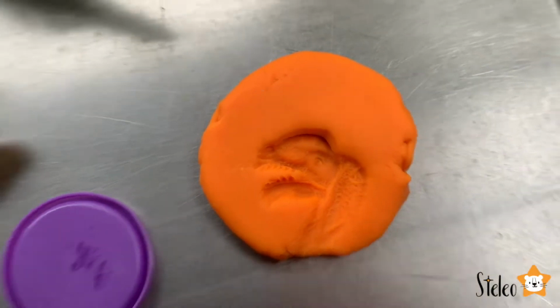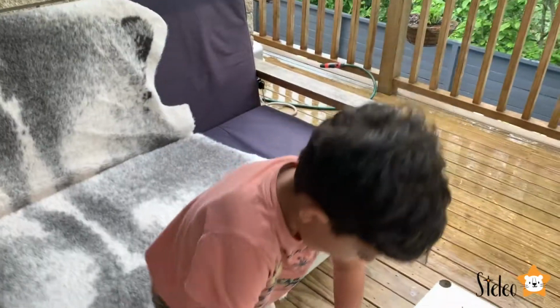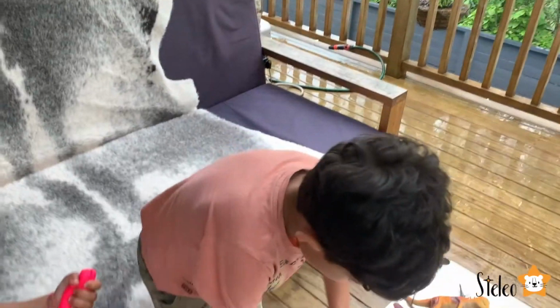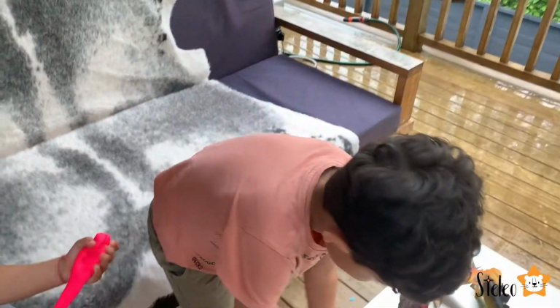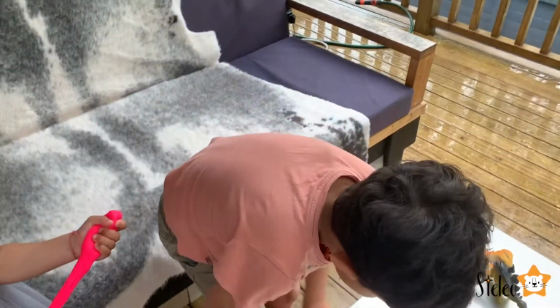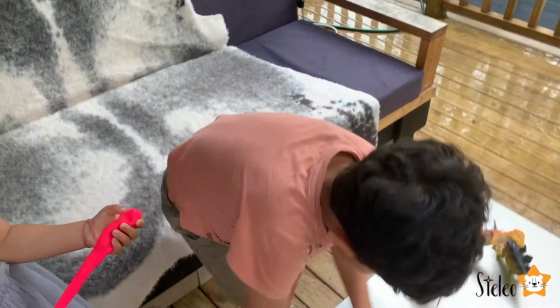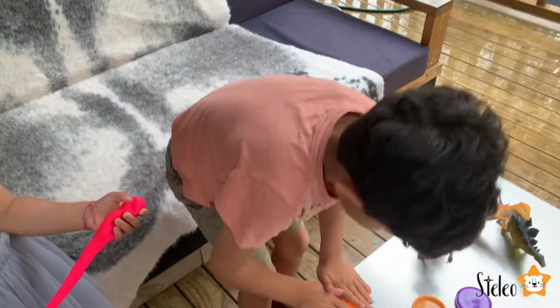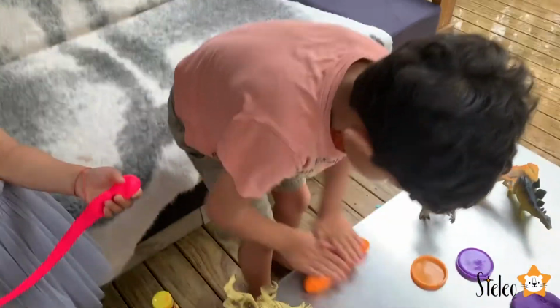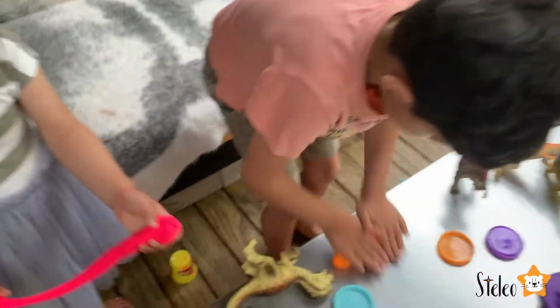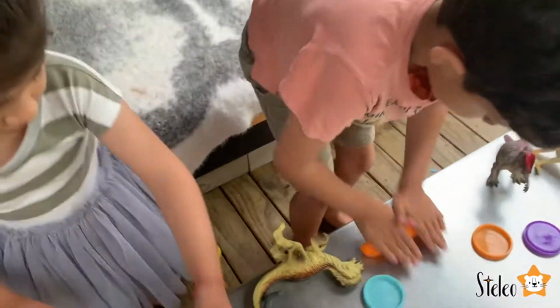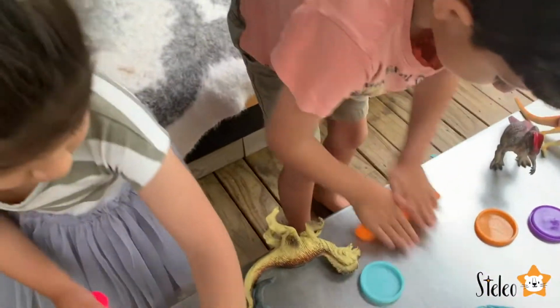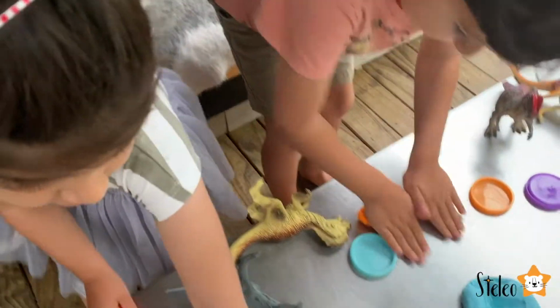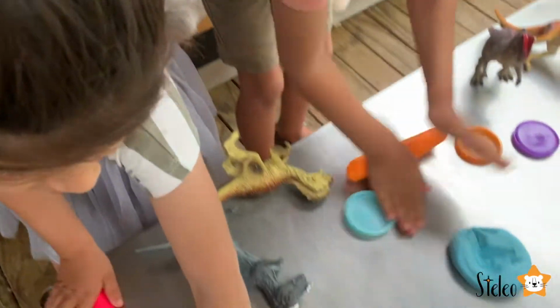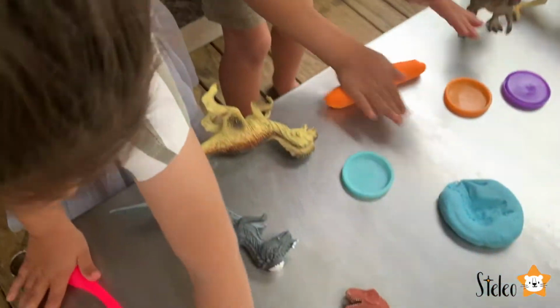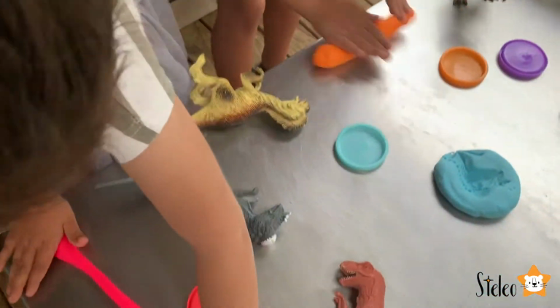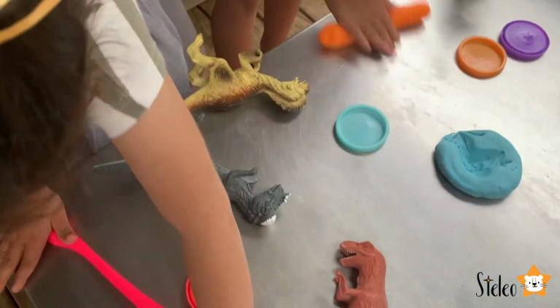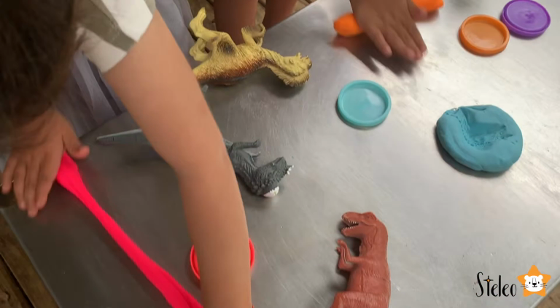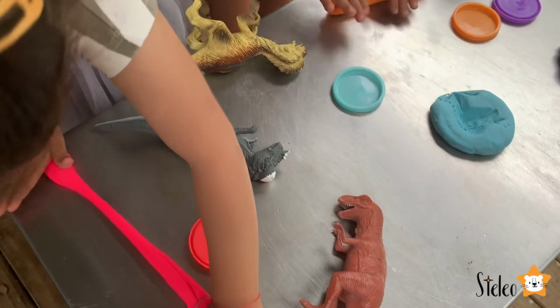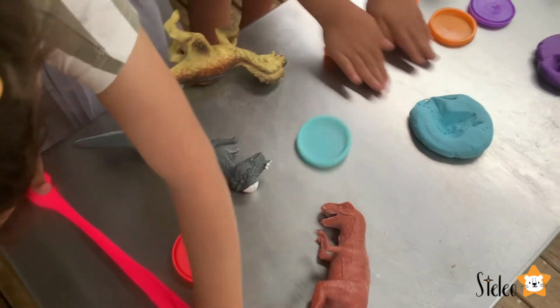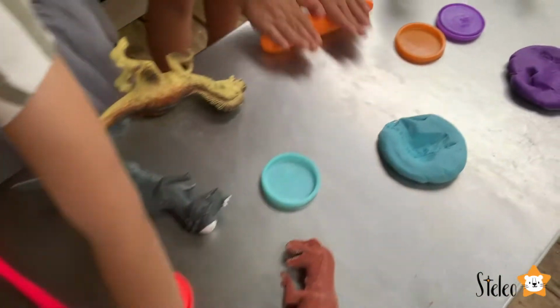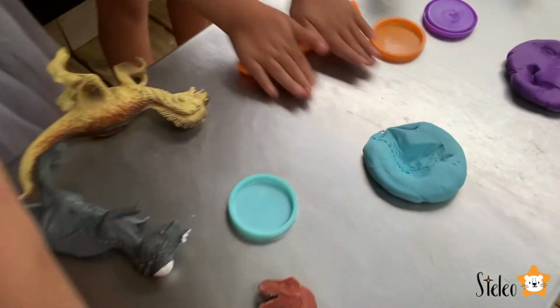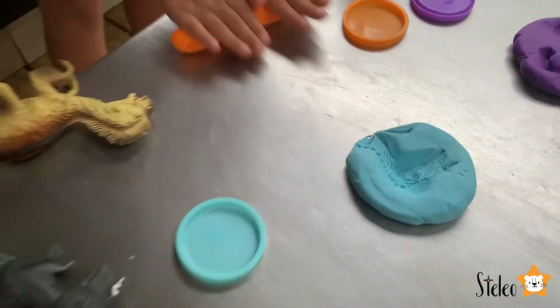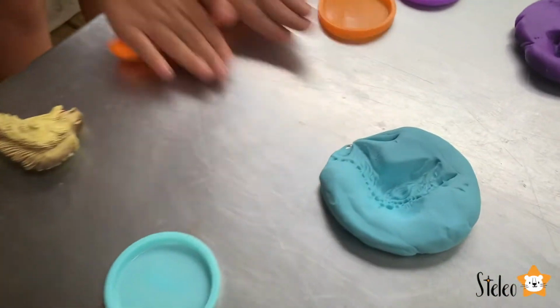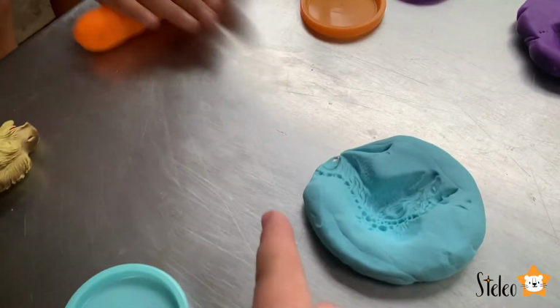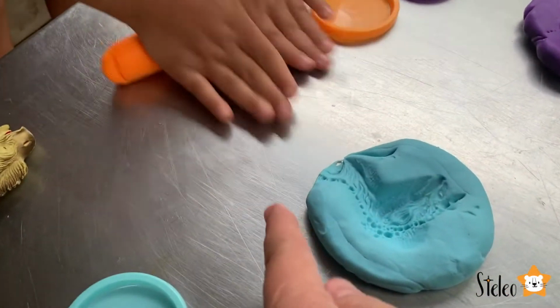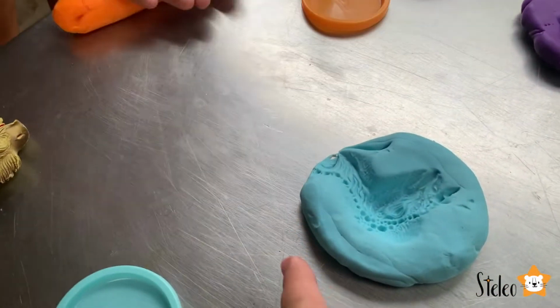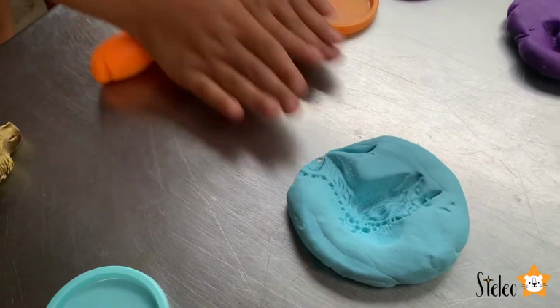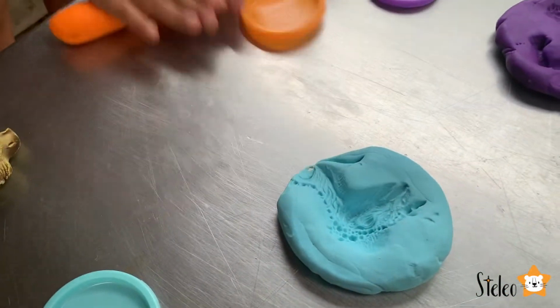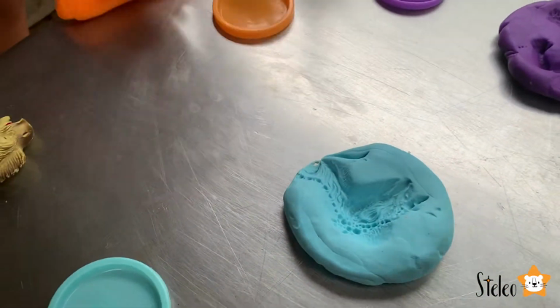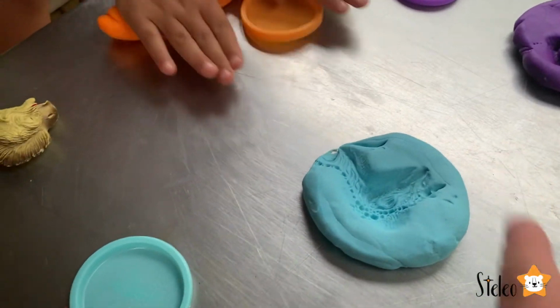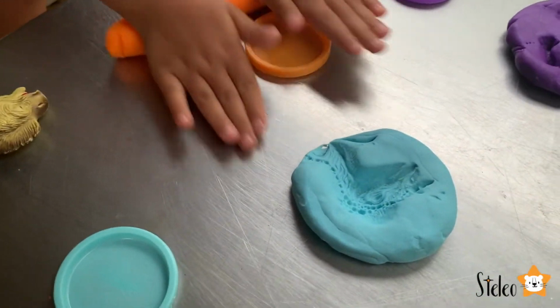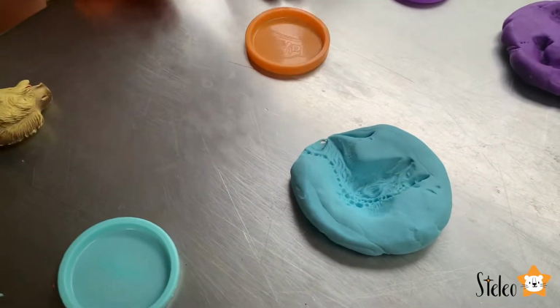Next guys, we need to make a wall. Roll it up, which we will put around this Play-Doh.